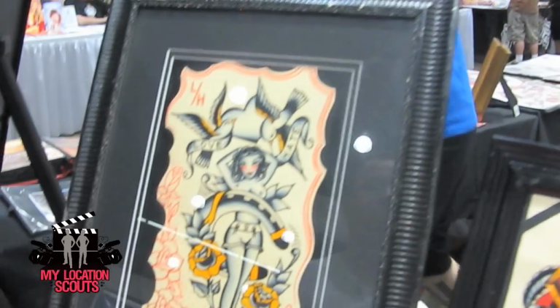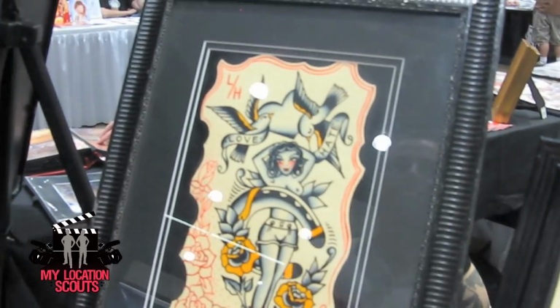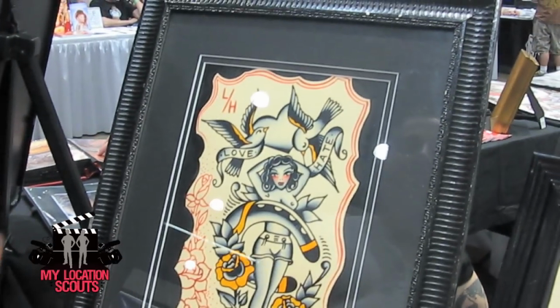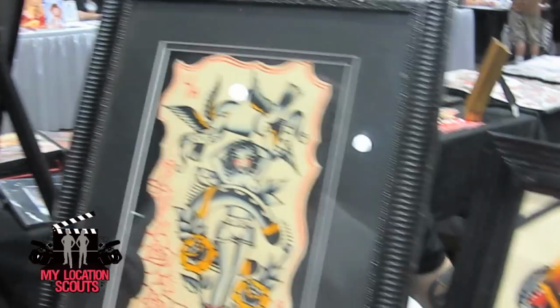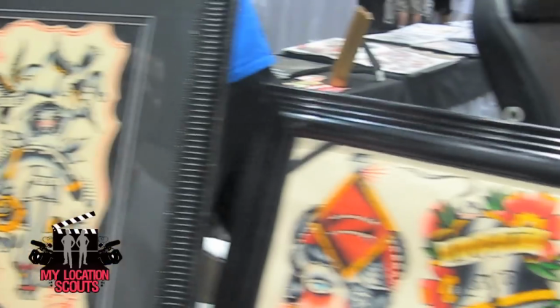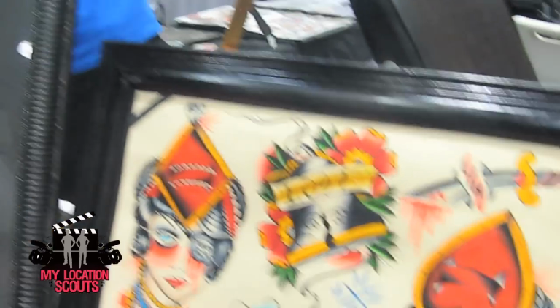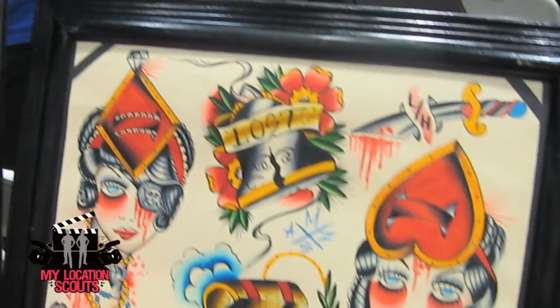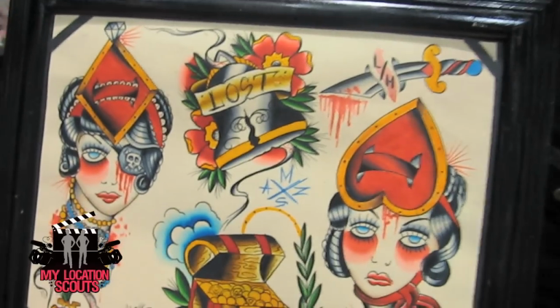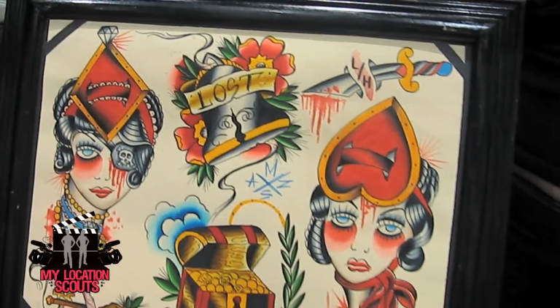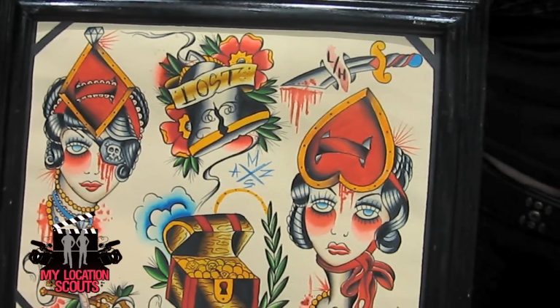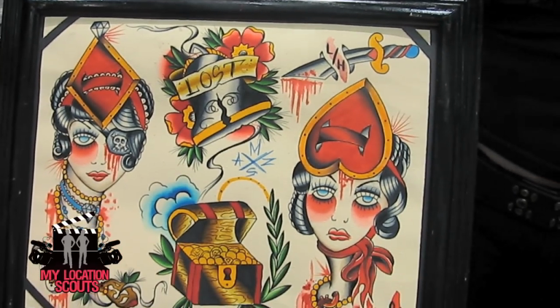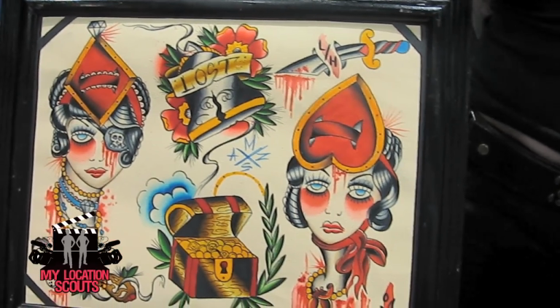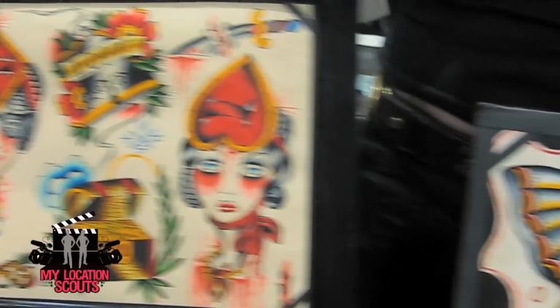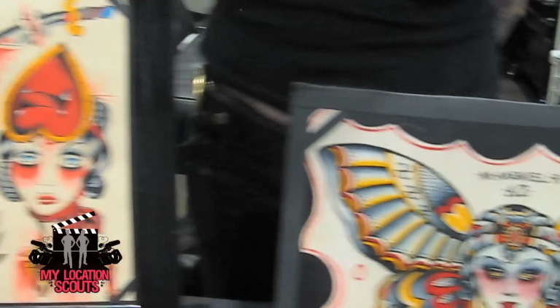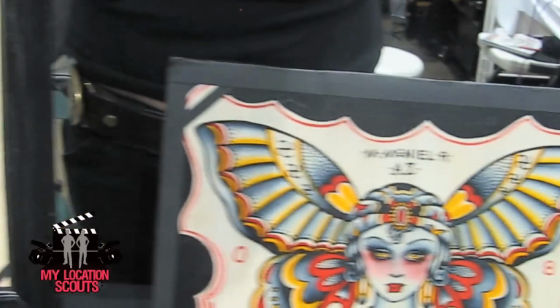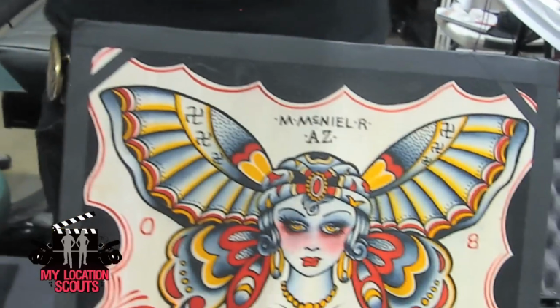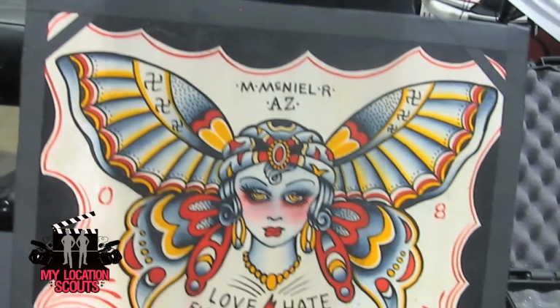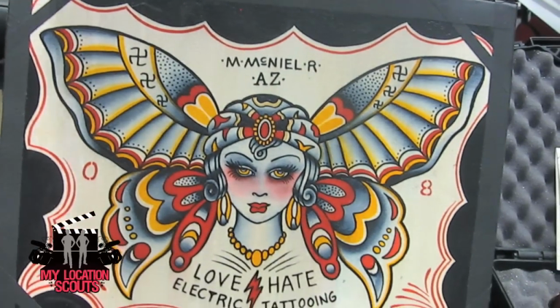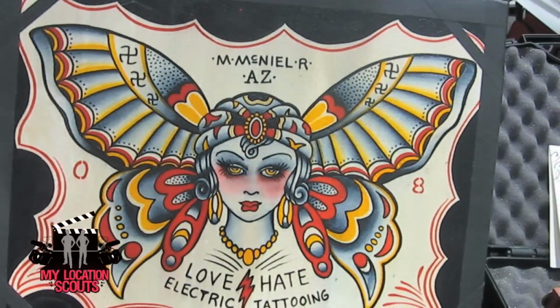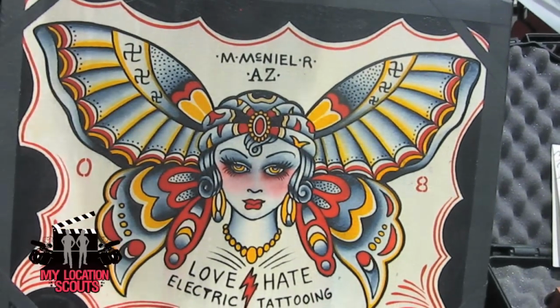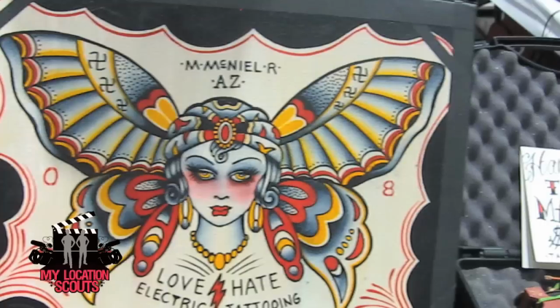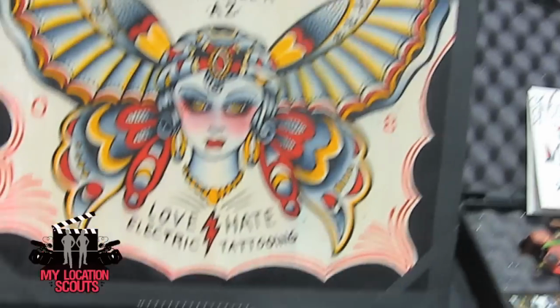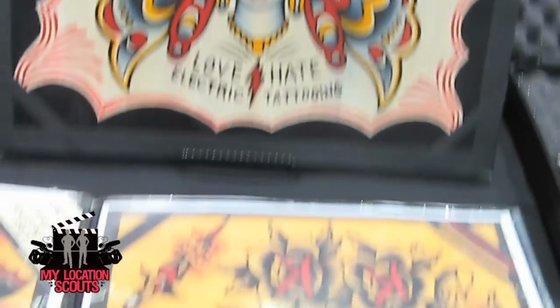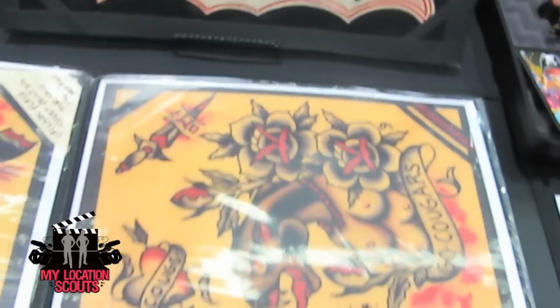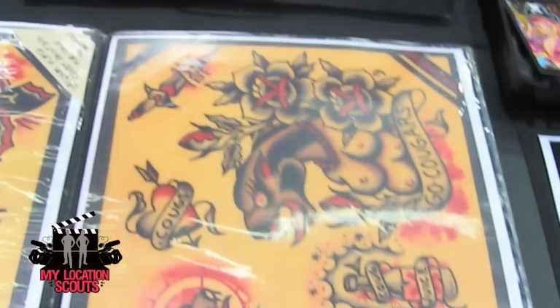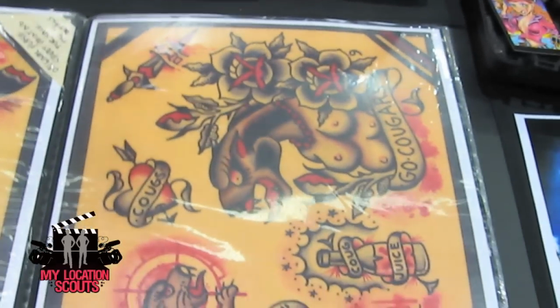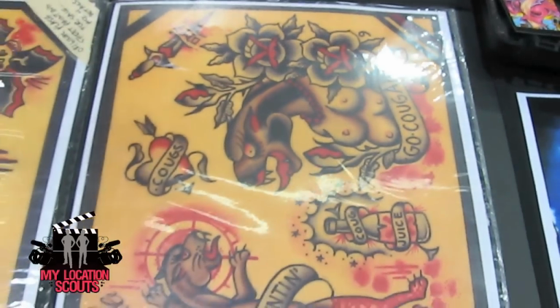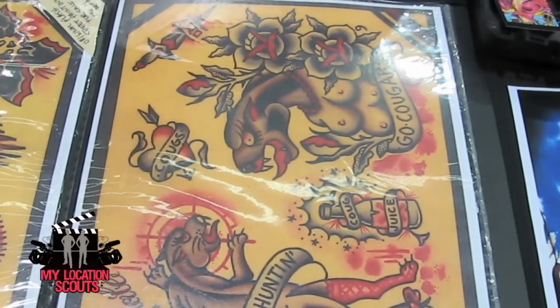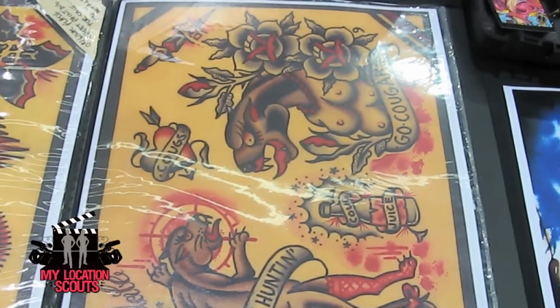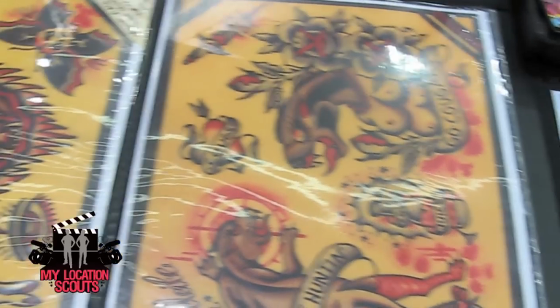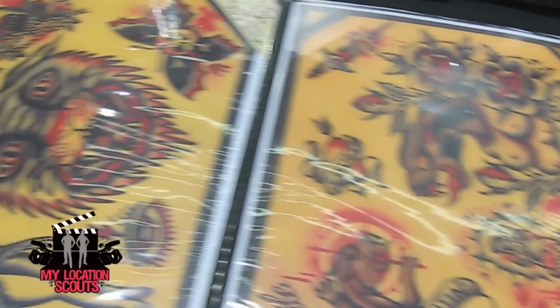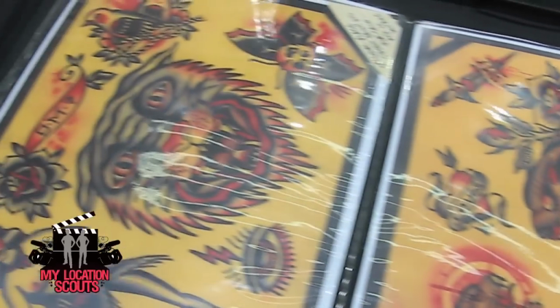That was a tattoo I designed for somebody. A lot of the times if I draw out a piece I'll do a painting of it, so it kind of gives me a little bit of perspective on the color scheme. So that was a tattoo I did for somebody else and then I did a painting of it as well.